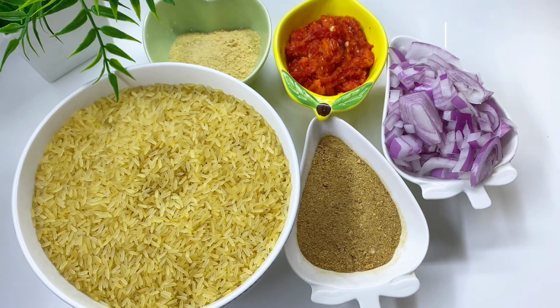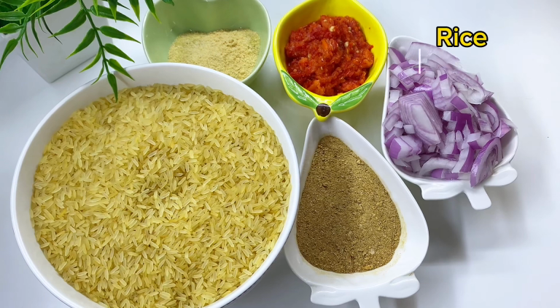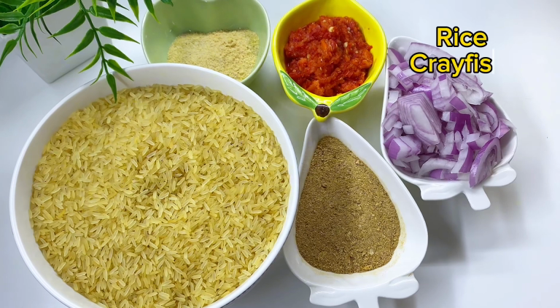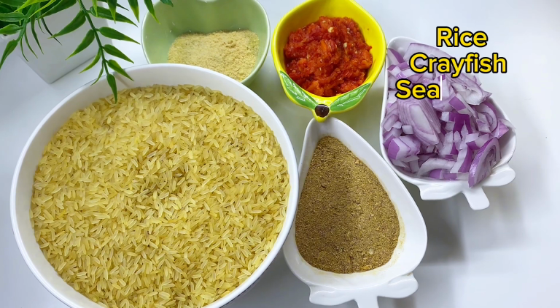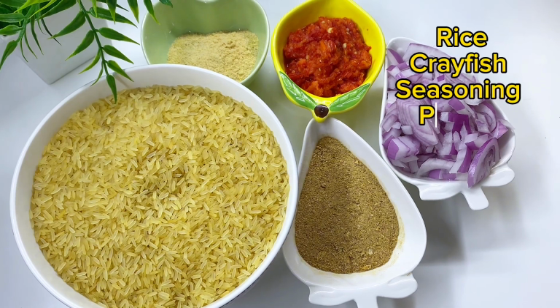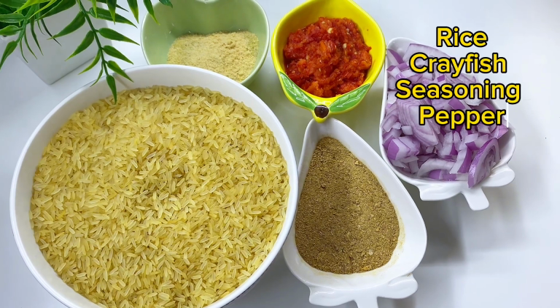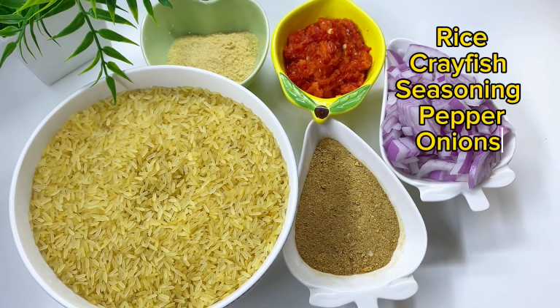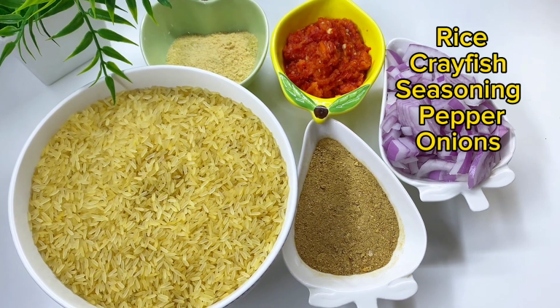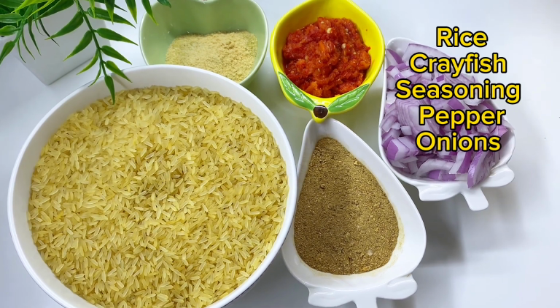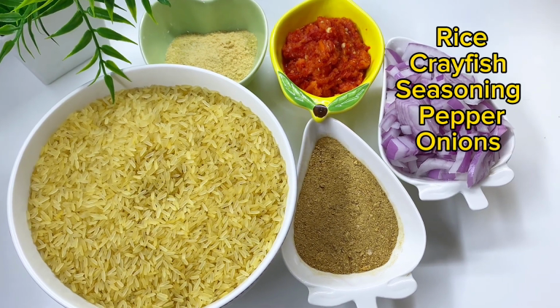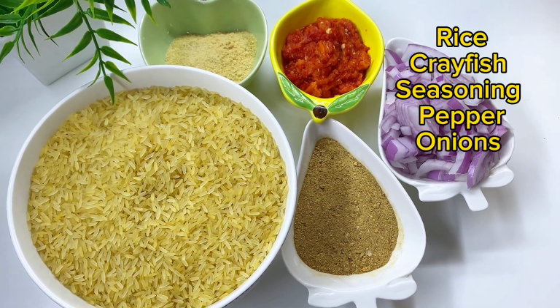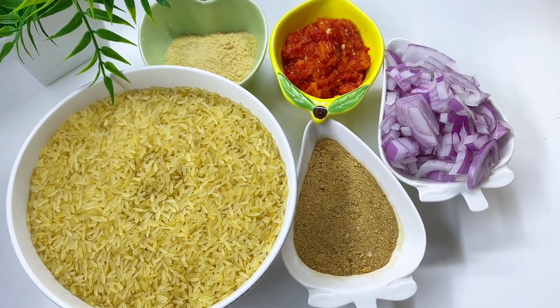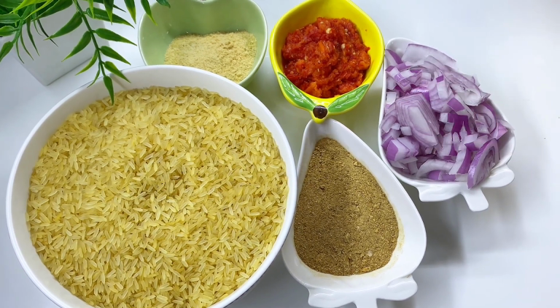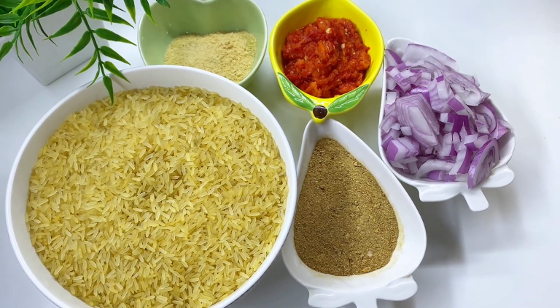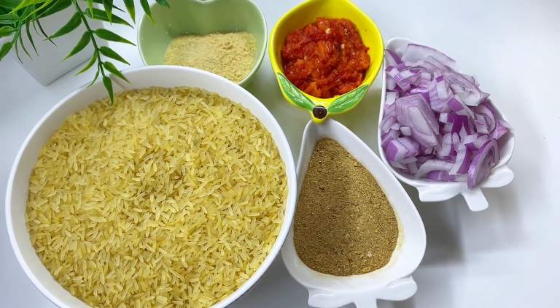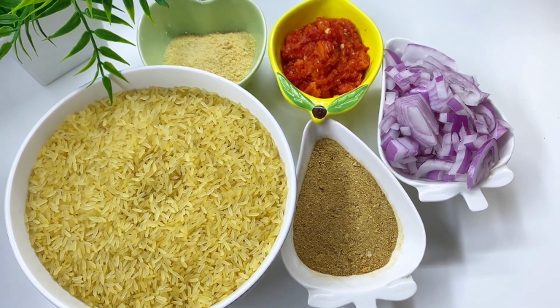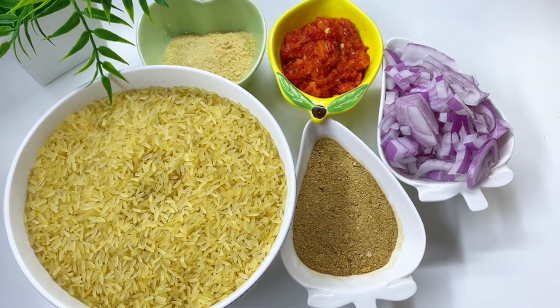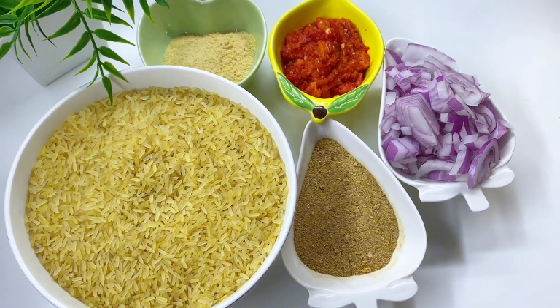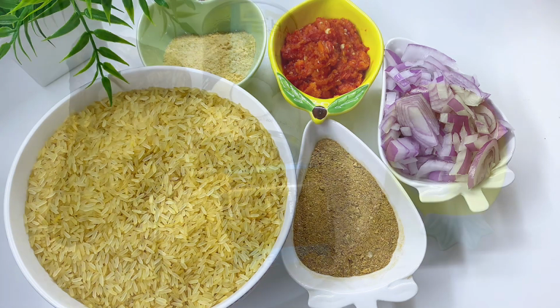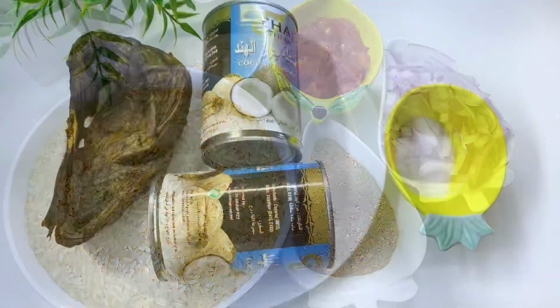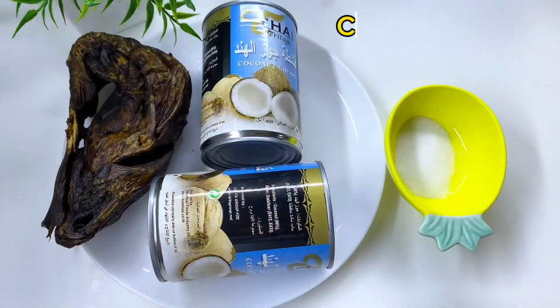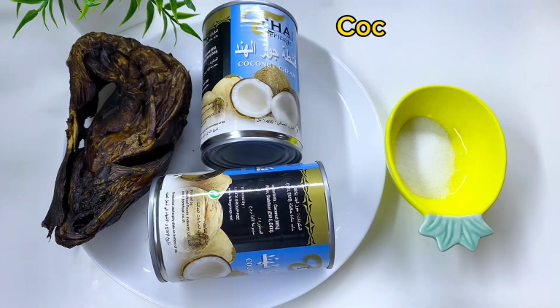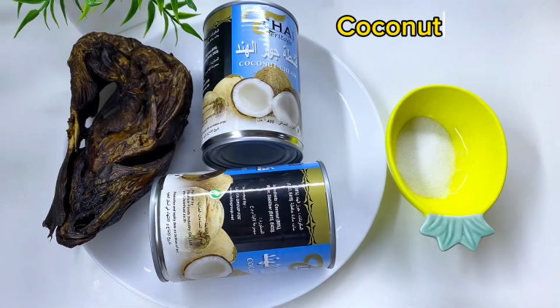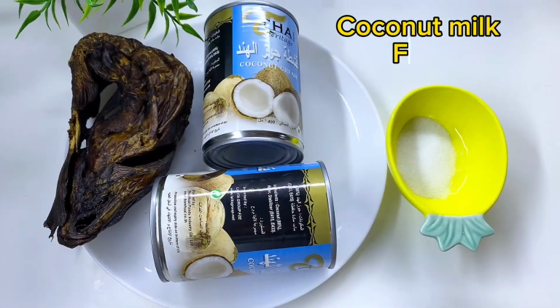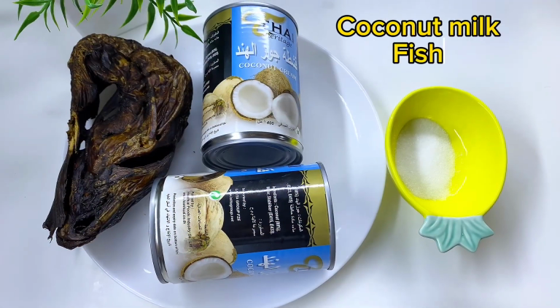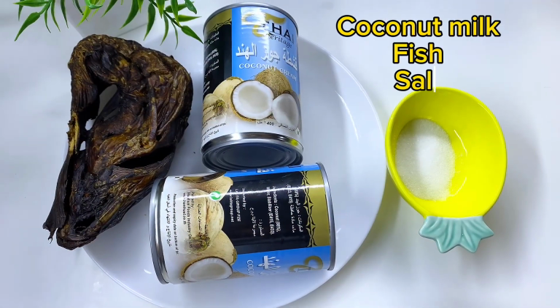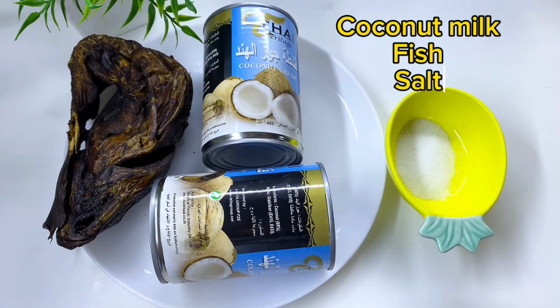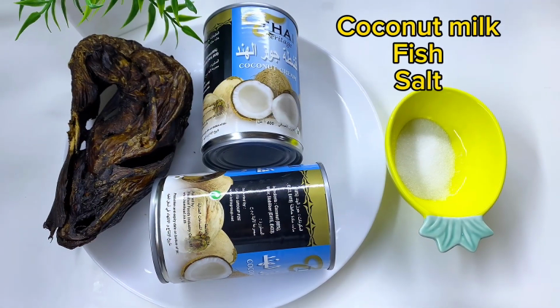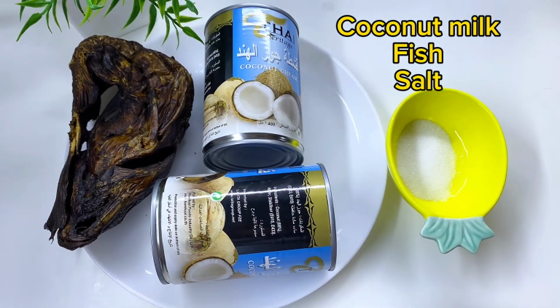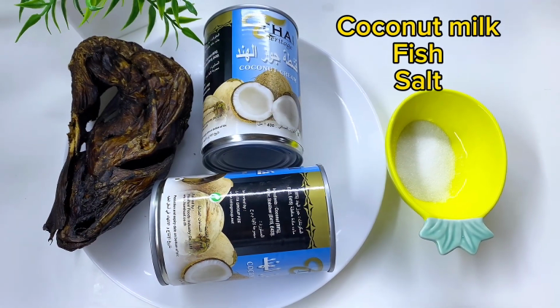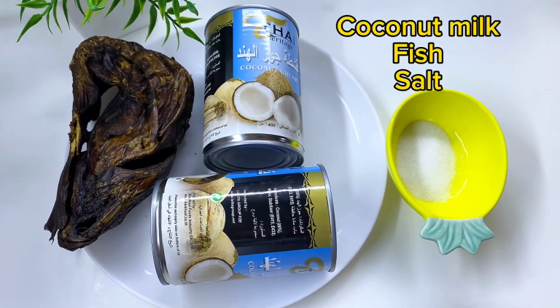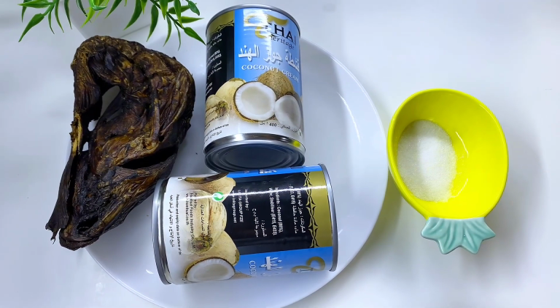I'll be using rice, crayfish, seasoning powder, pepper, and onions, then coconut milk, dry fish, and salt.